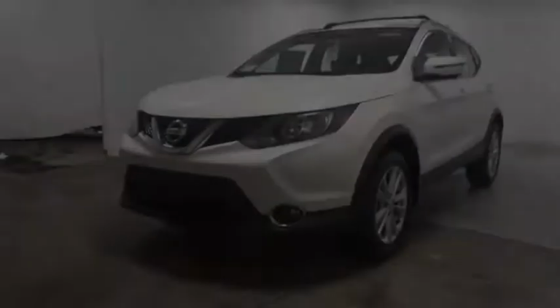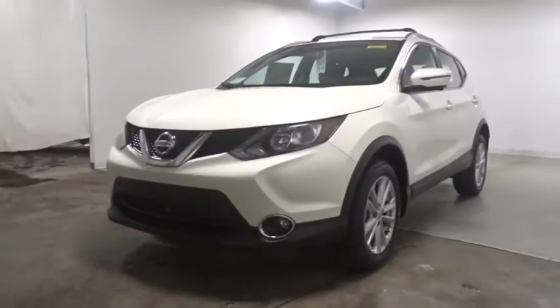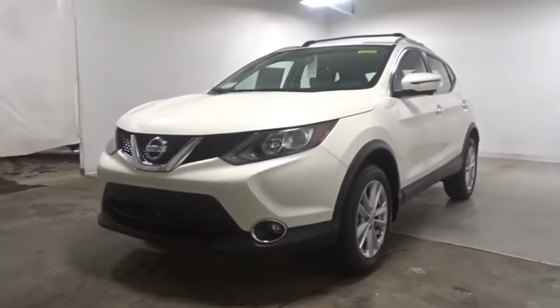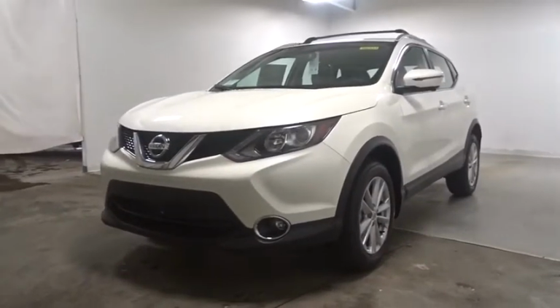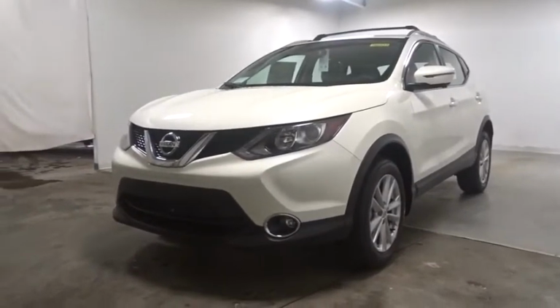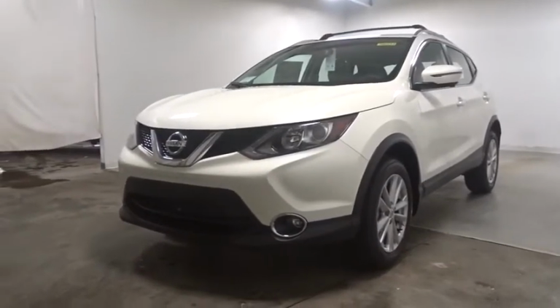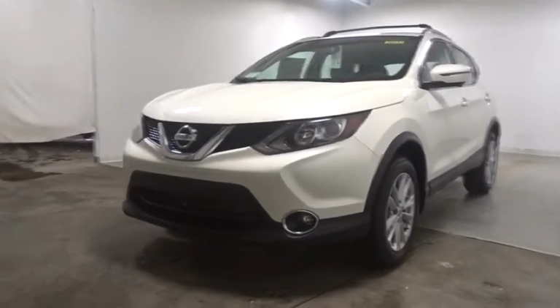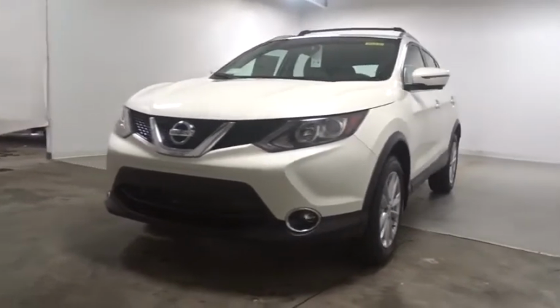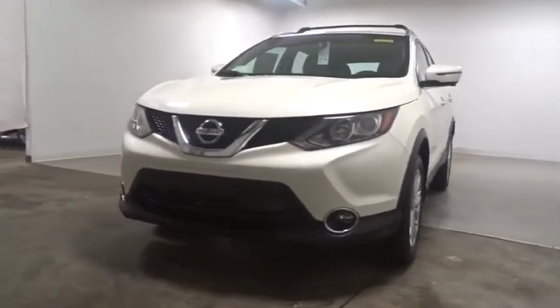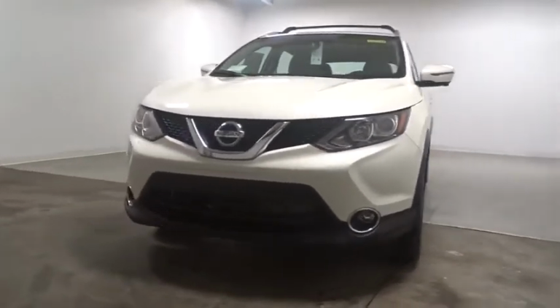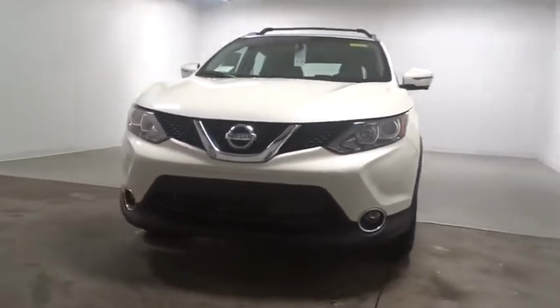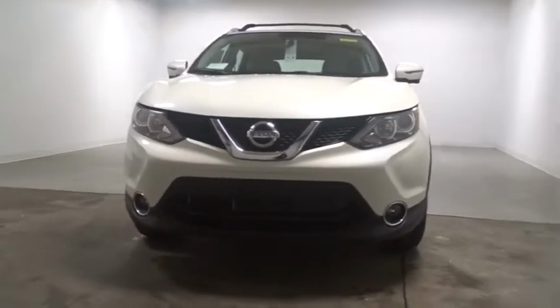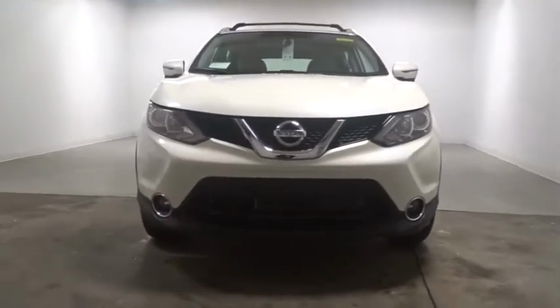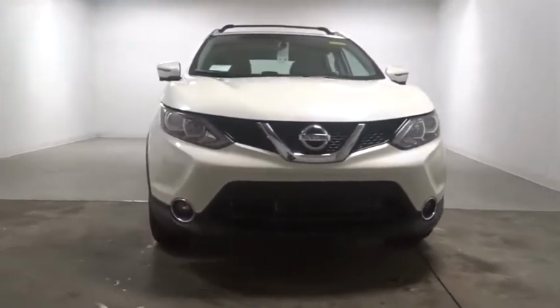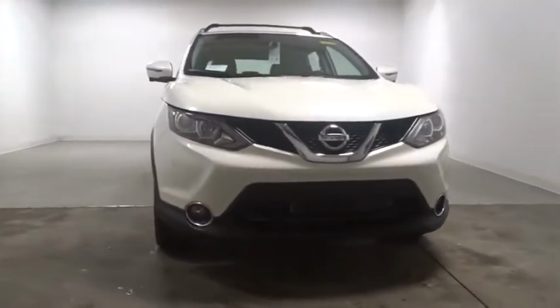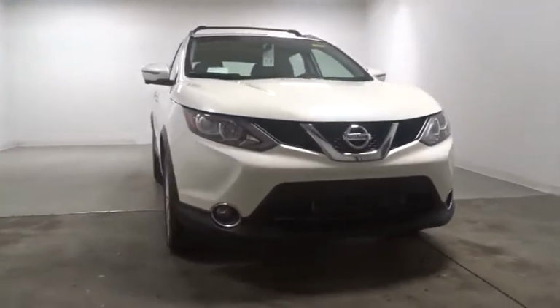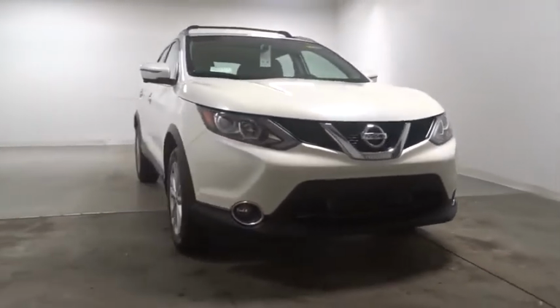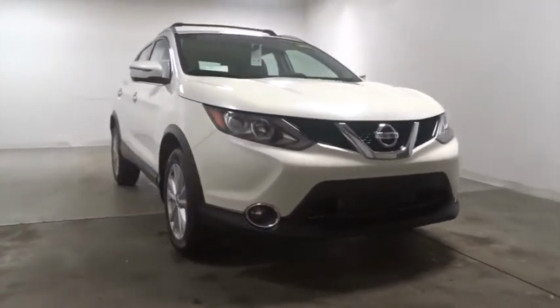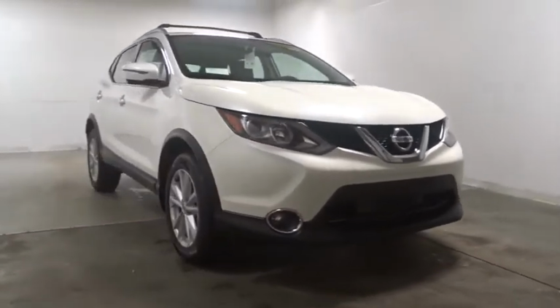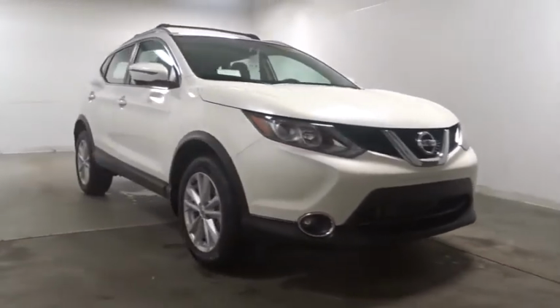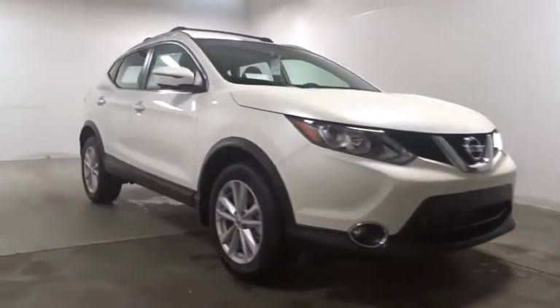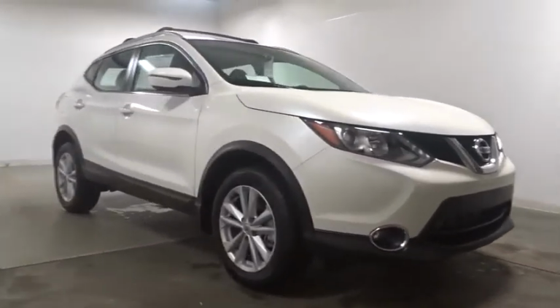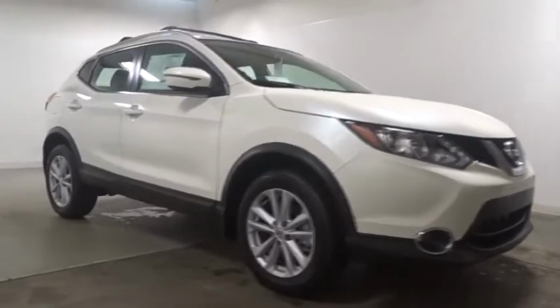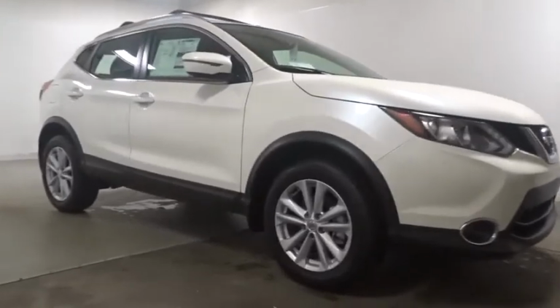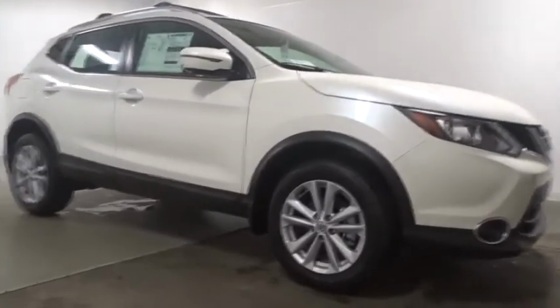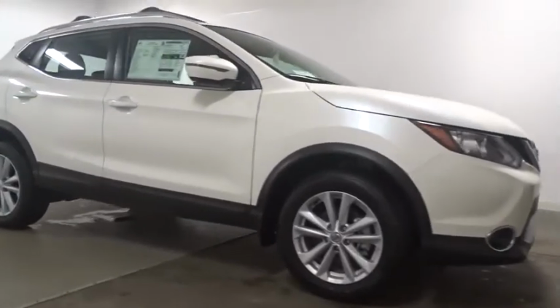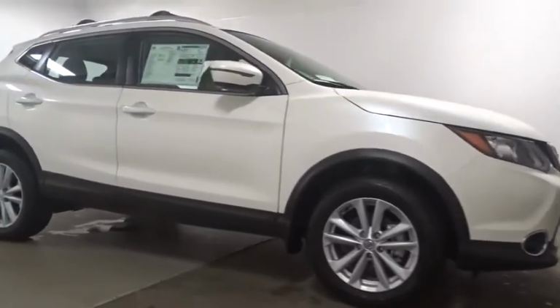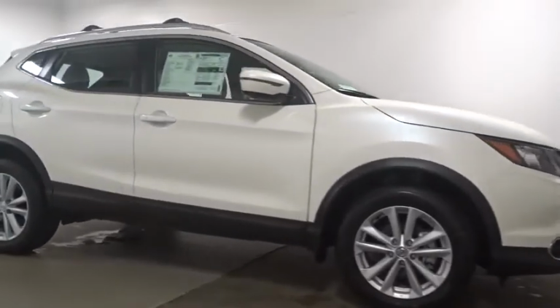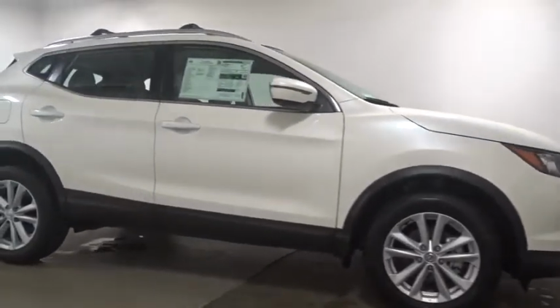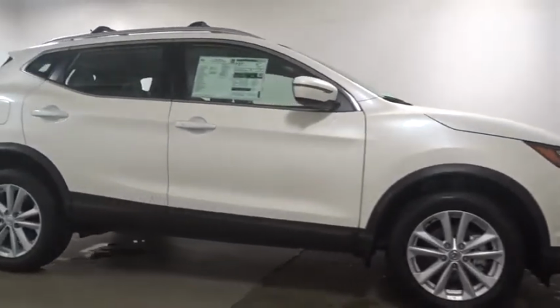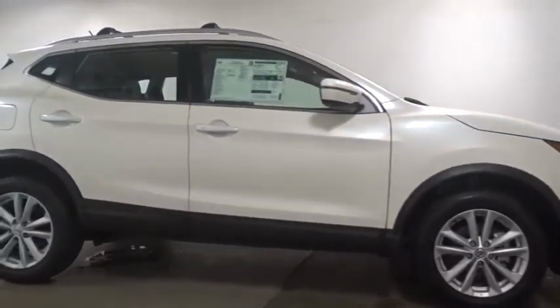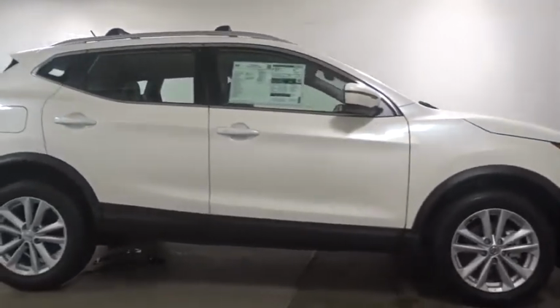2018 Nissan Rogue Sport. The Nissan Rogue Sport is a subcompact SUV that provides all the functionality. A smooth ride, lots of cargo room, and a roomy backseat is a recipe for a pleasant traveling experience.